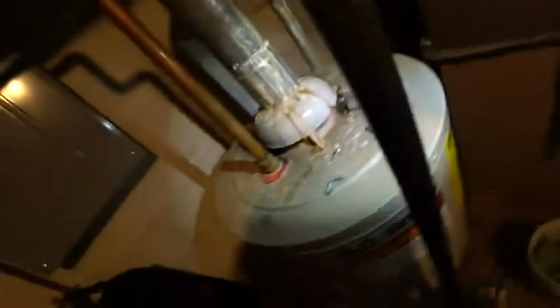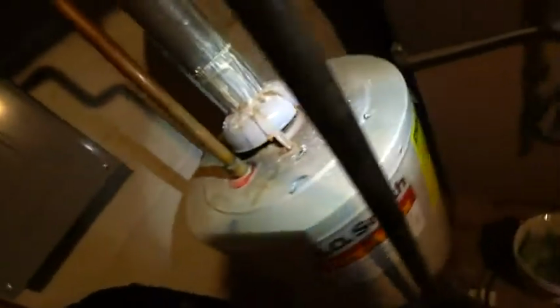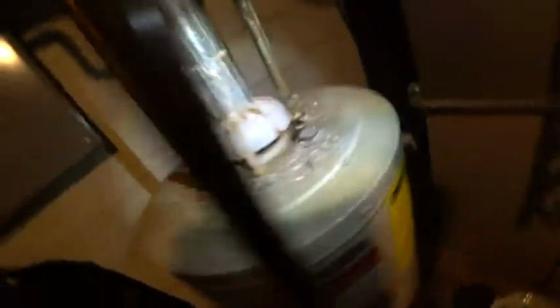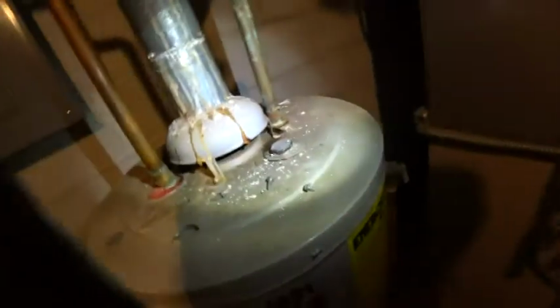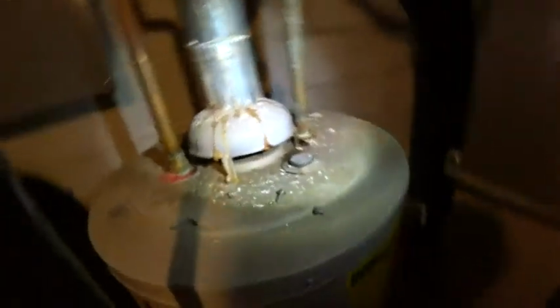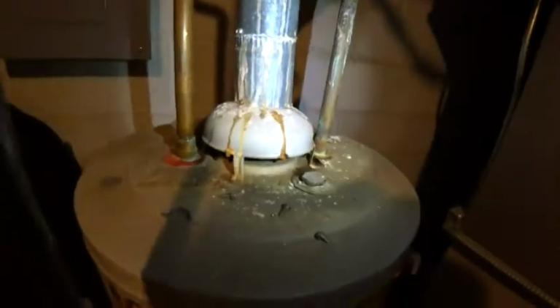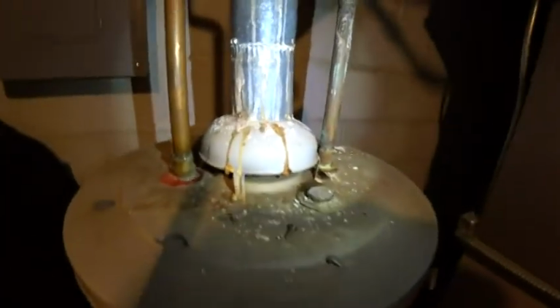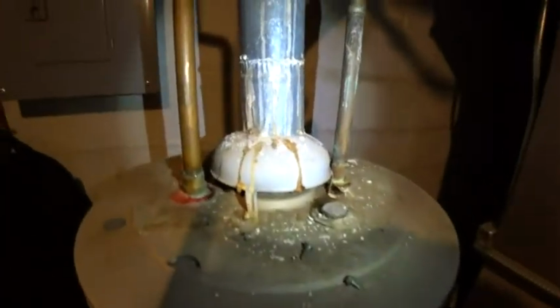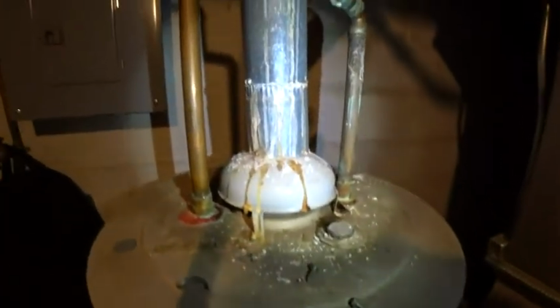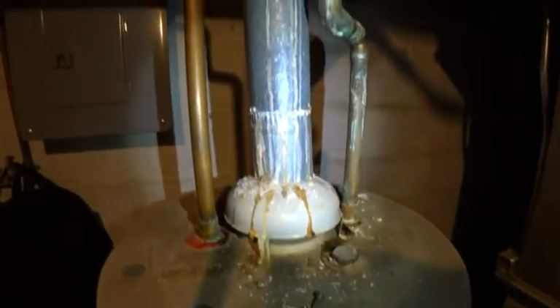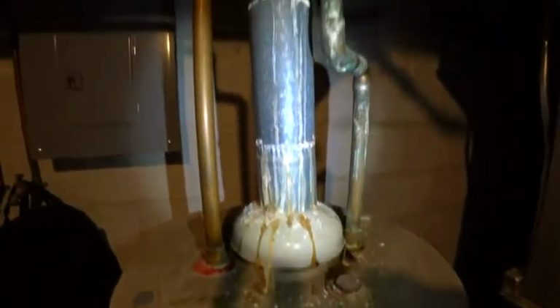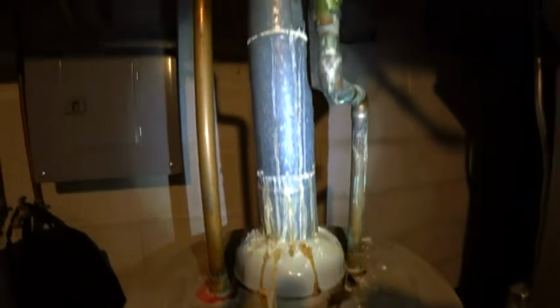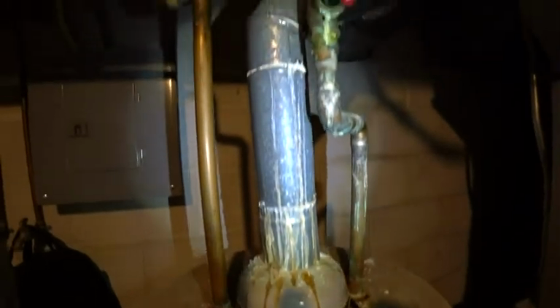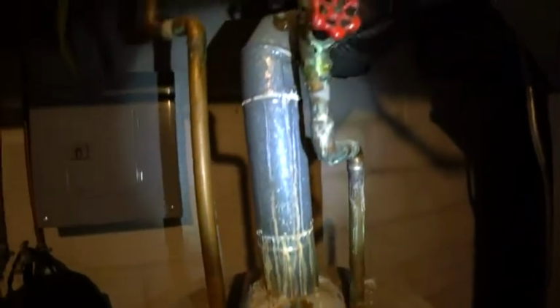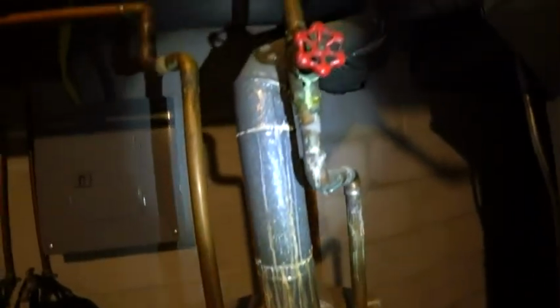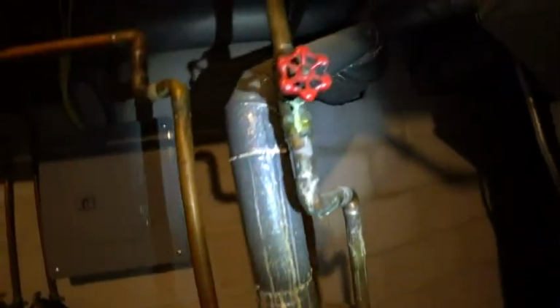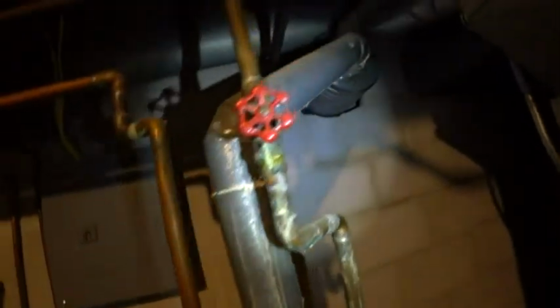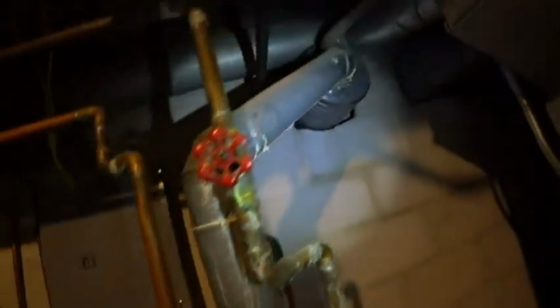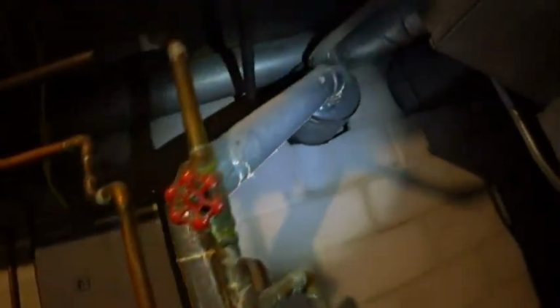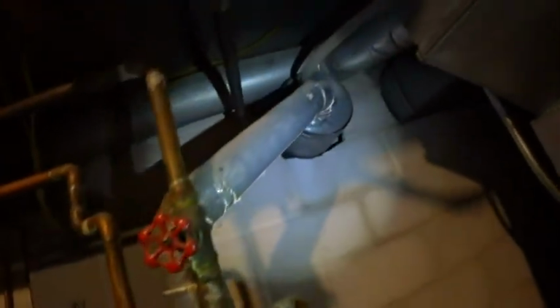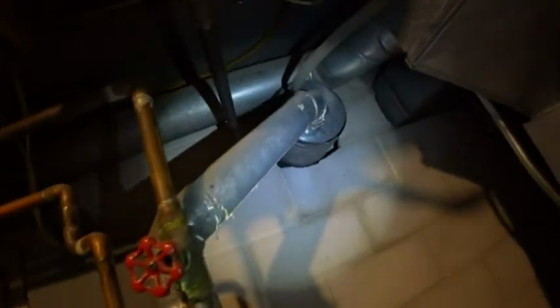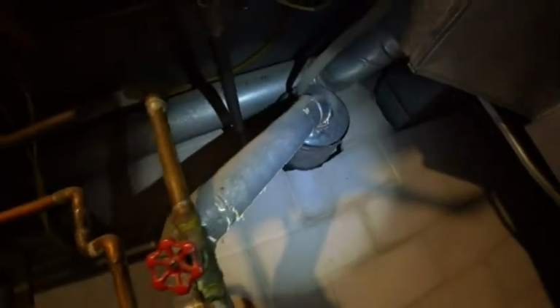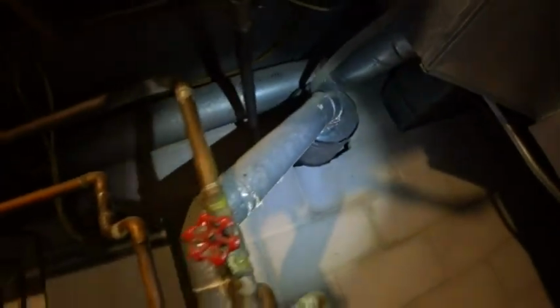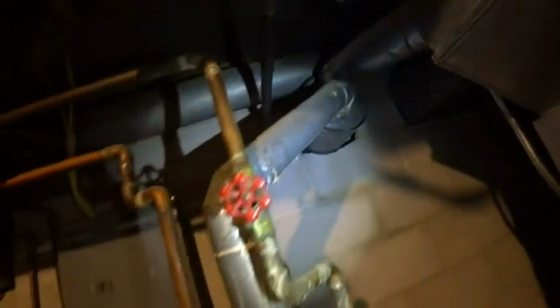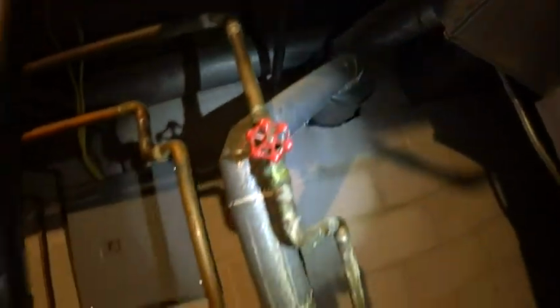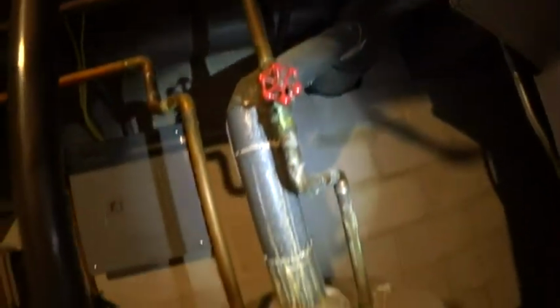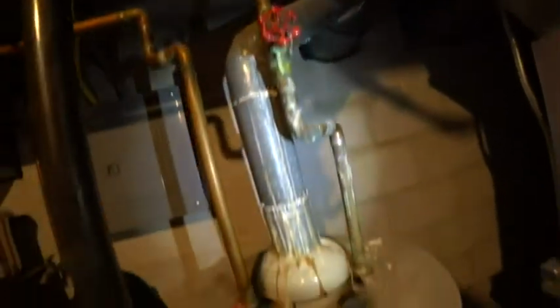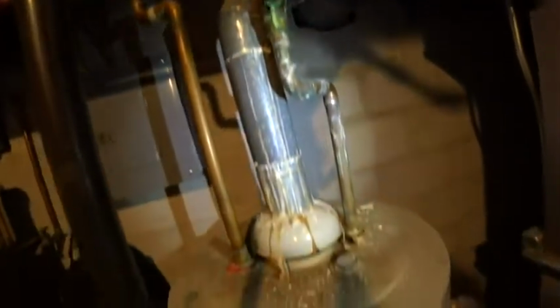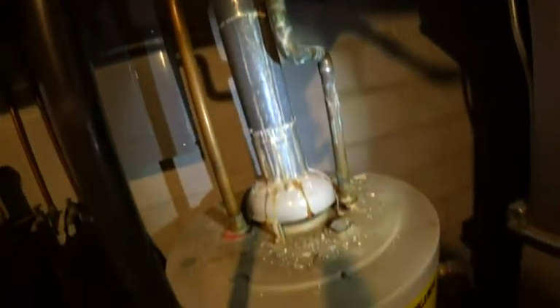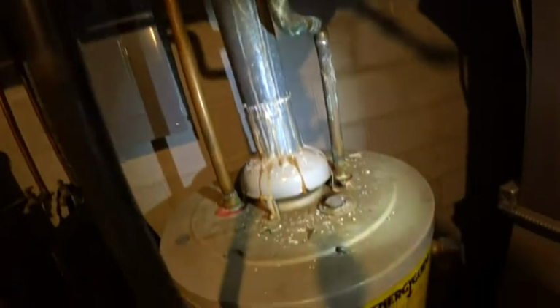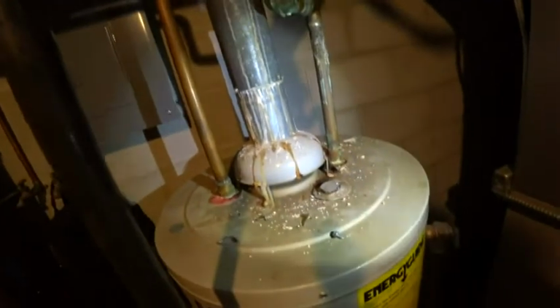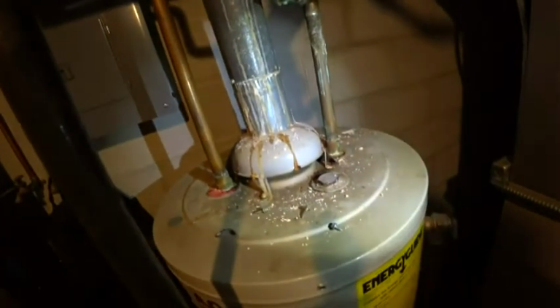You can also look up the B-Vent flue pipe and see the white stains, and that is evidence that flue gas is rolling back down through and condensing and leaking out.